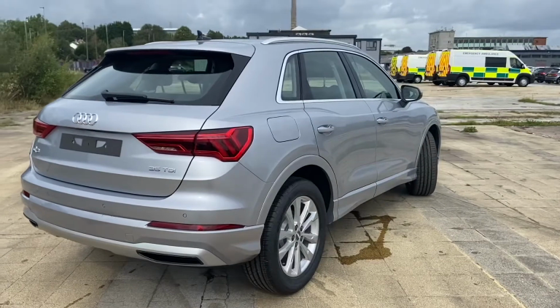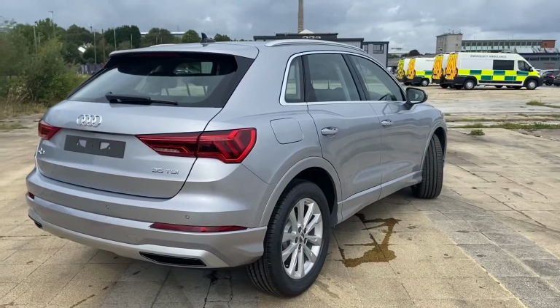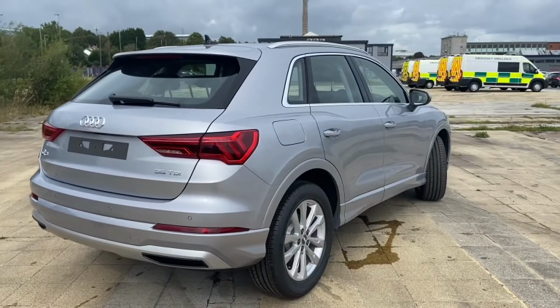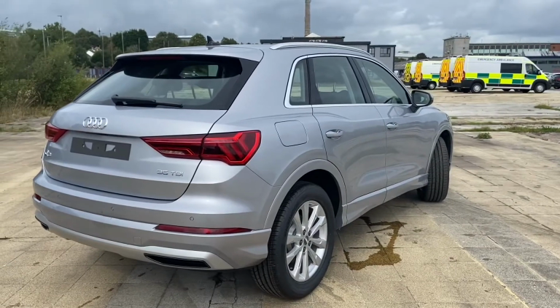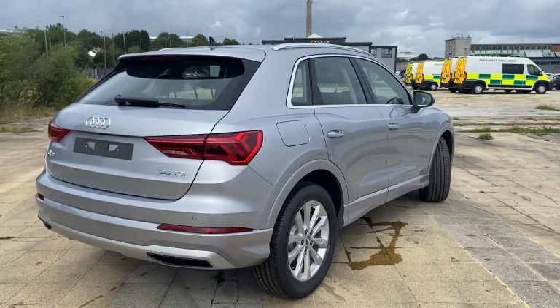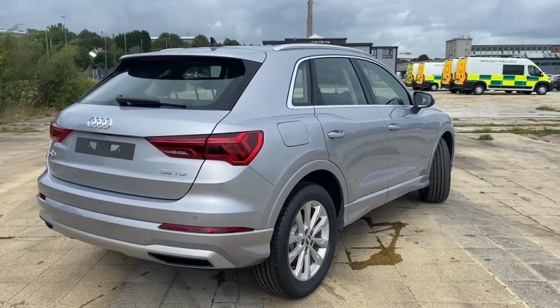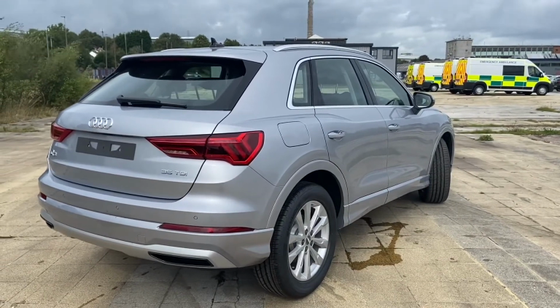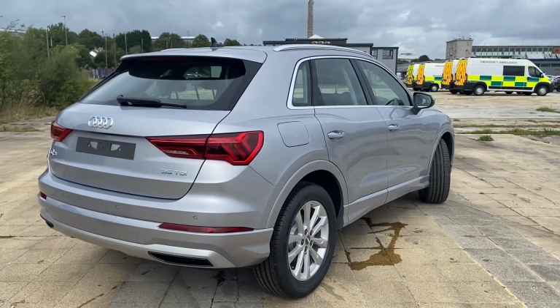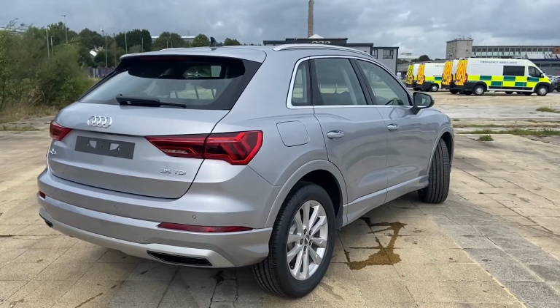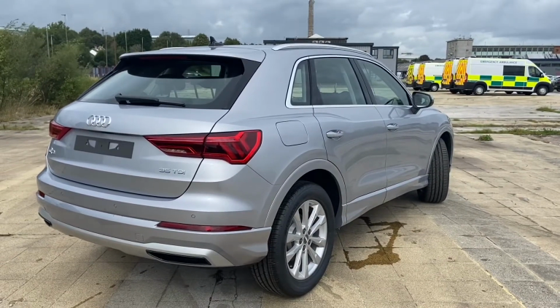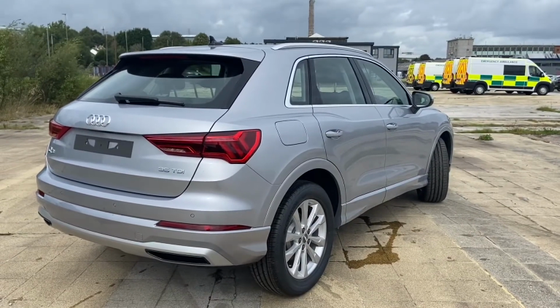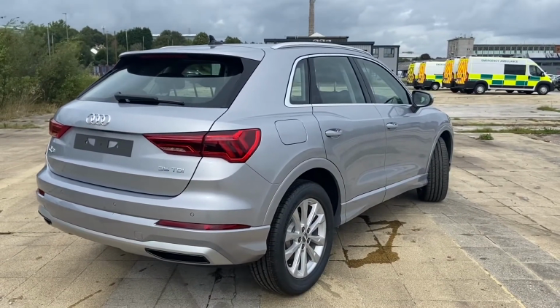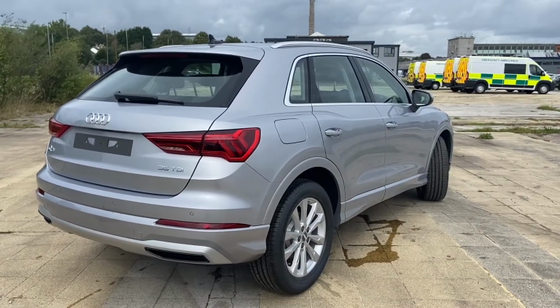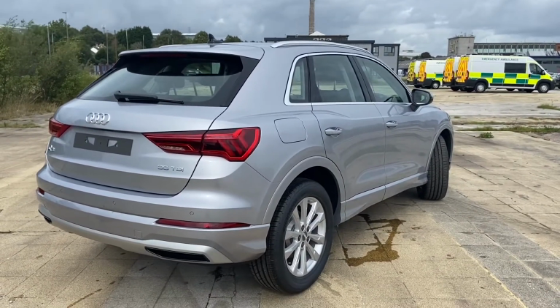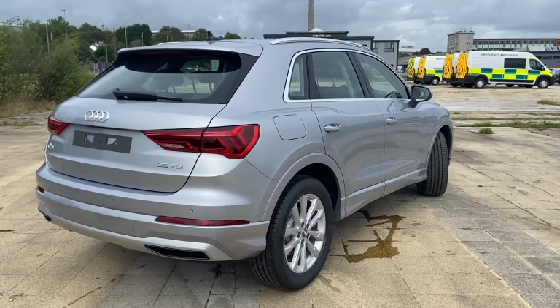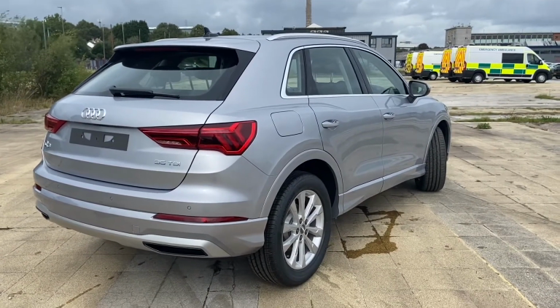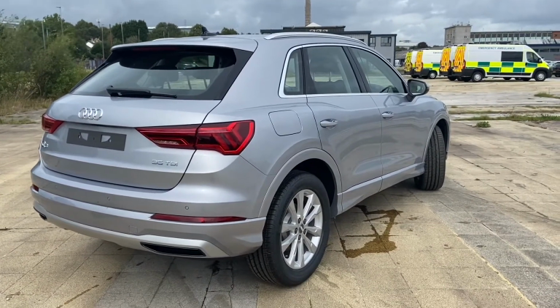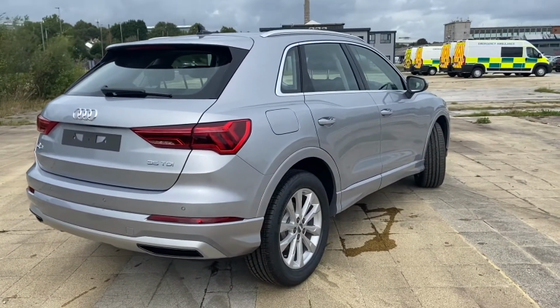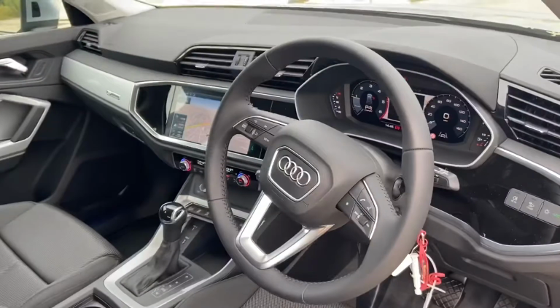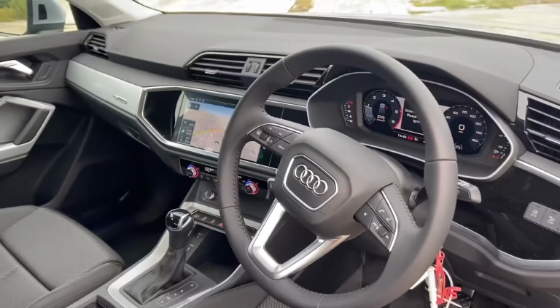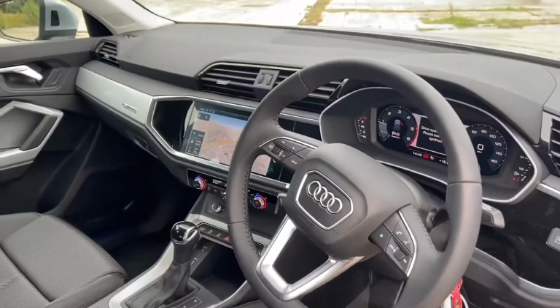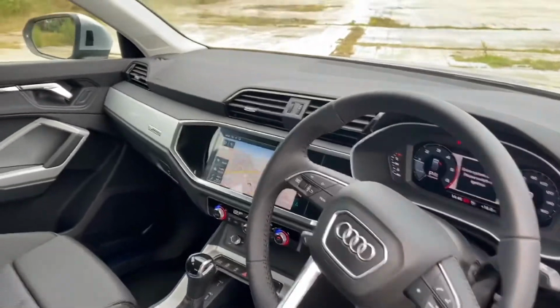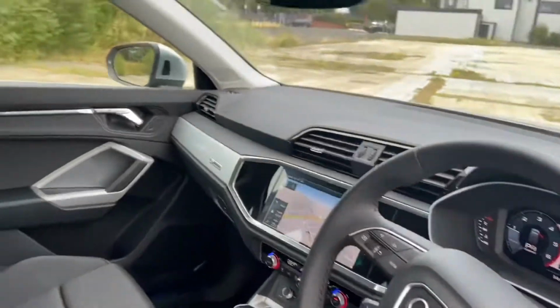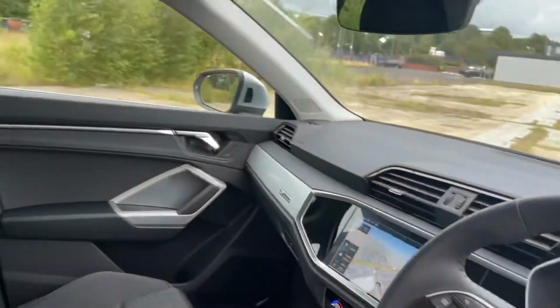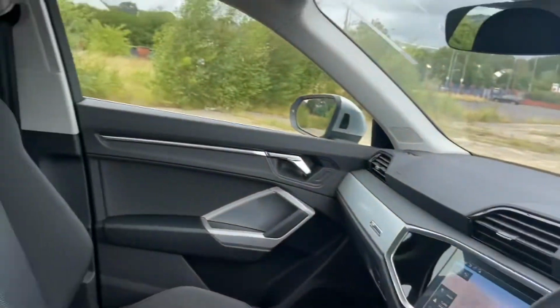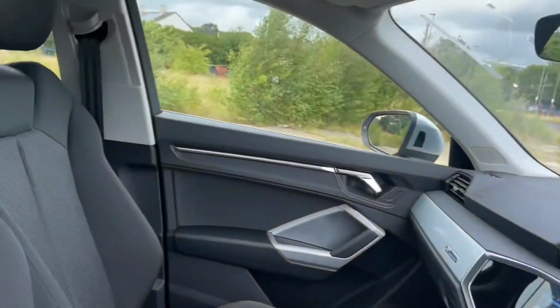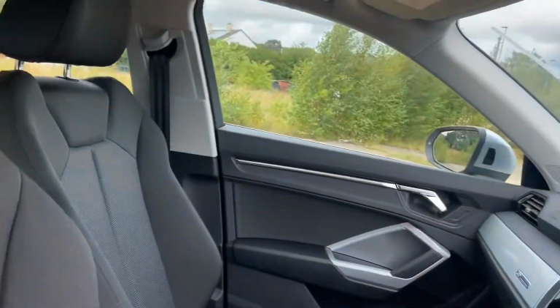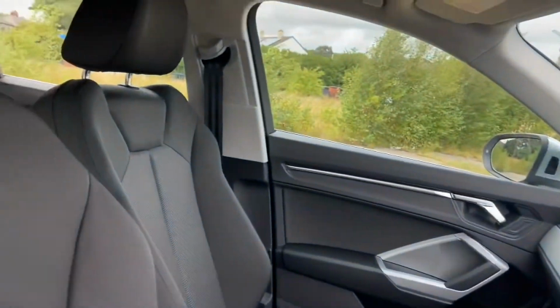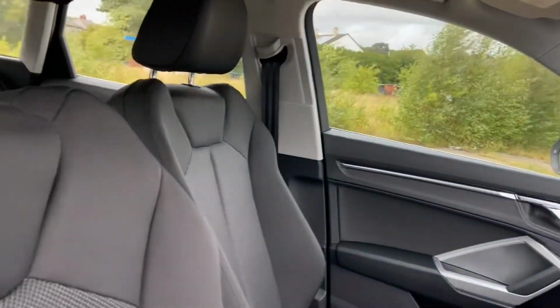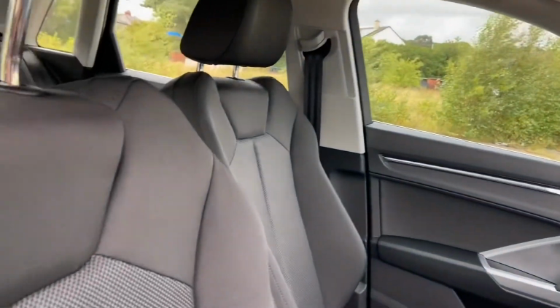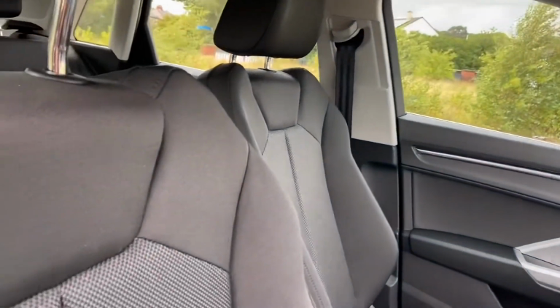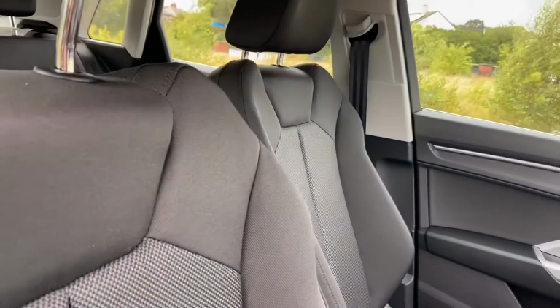As it's a brand new car, it also comes with a 3 year manufacturing warranty. Moving on to the interior, we have front sport seats in cloth.